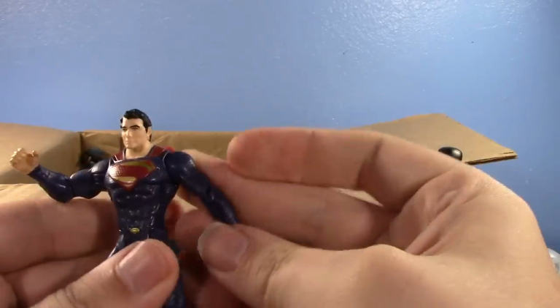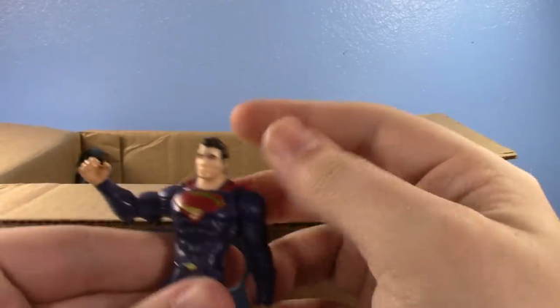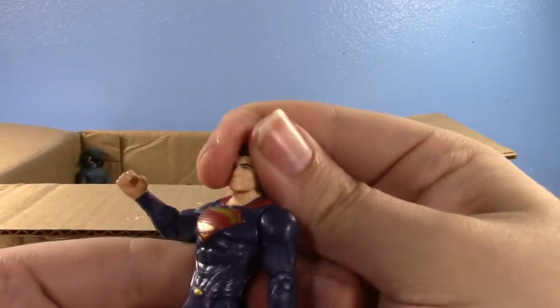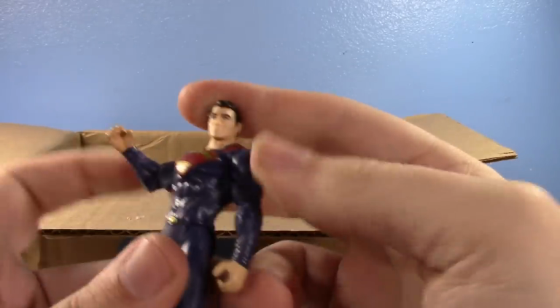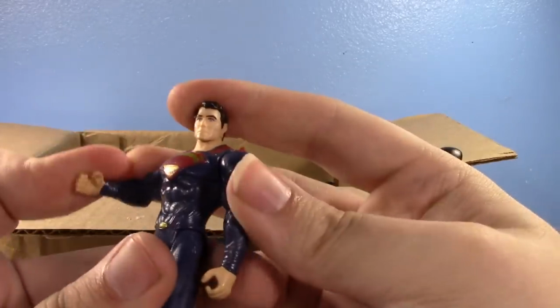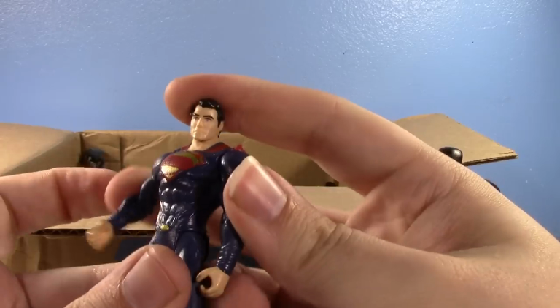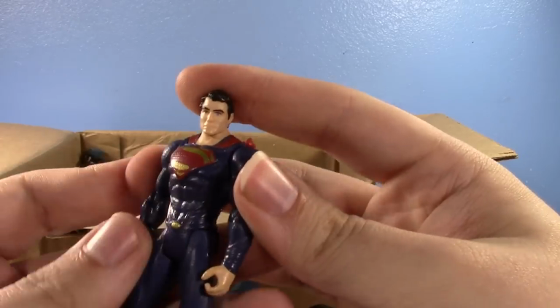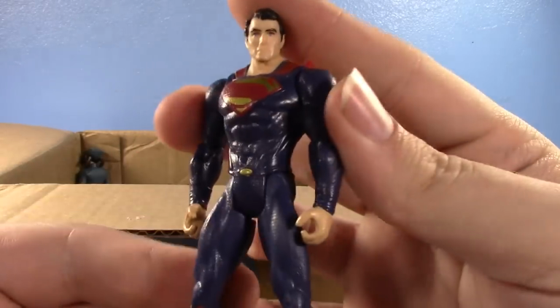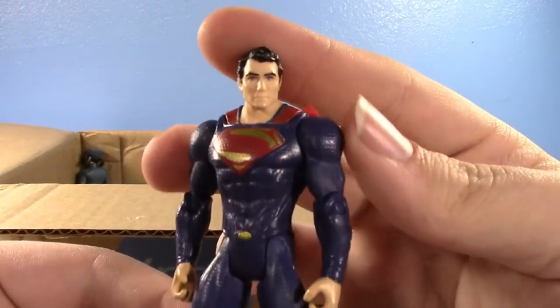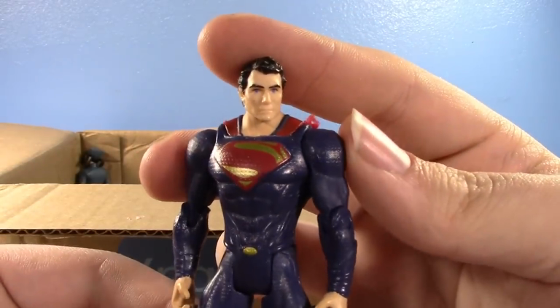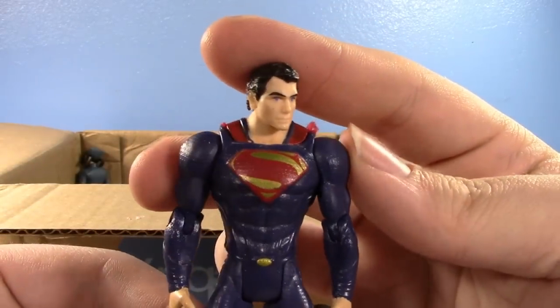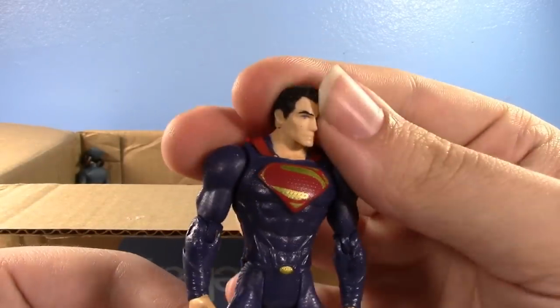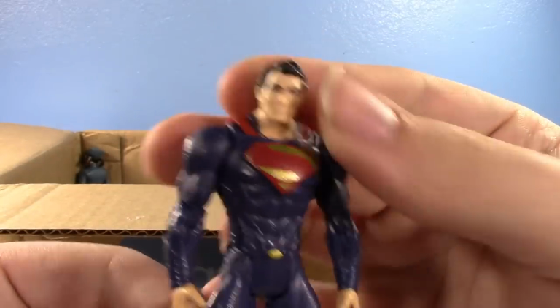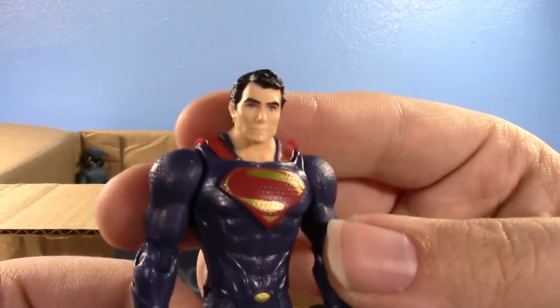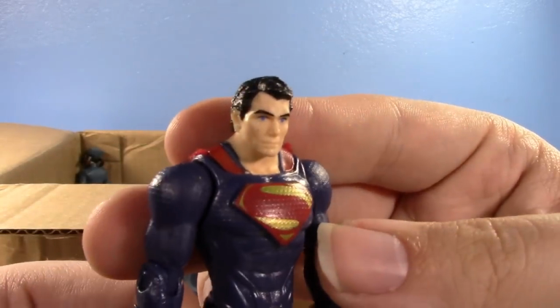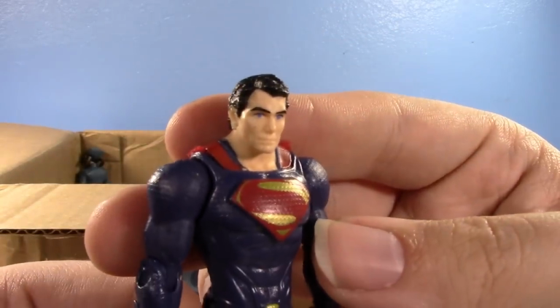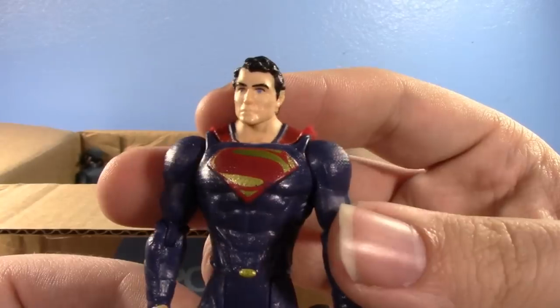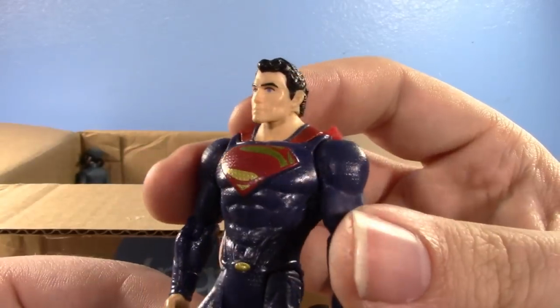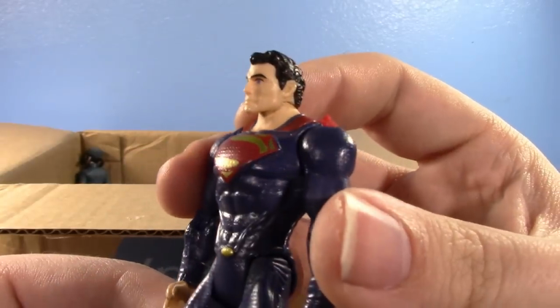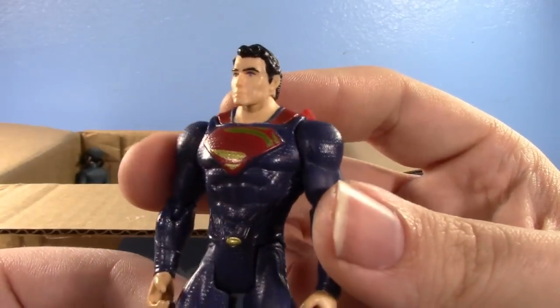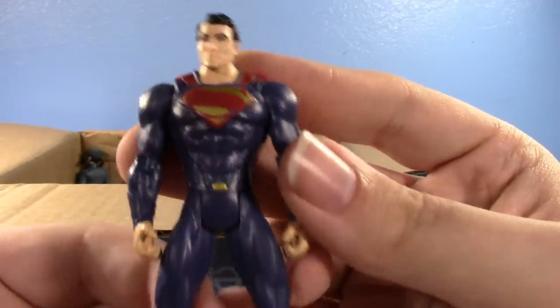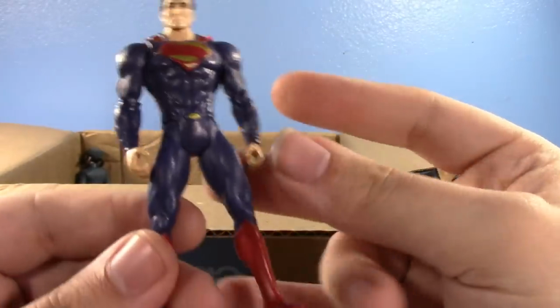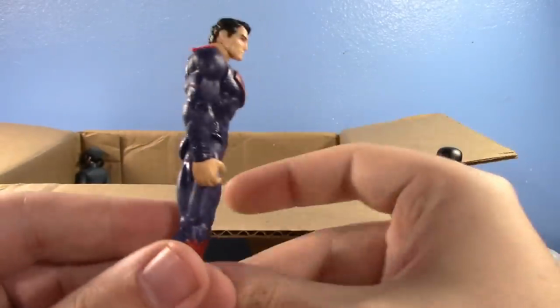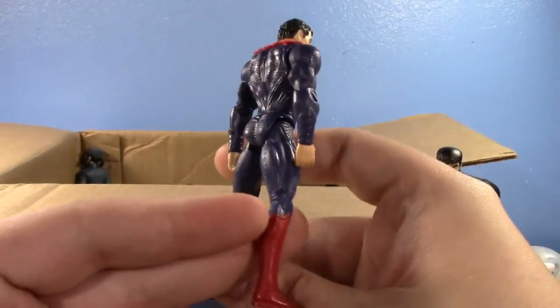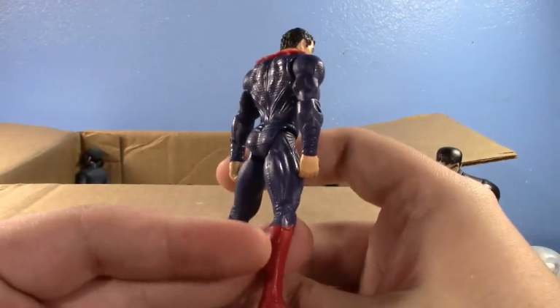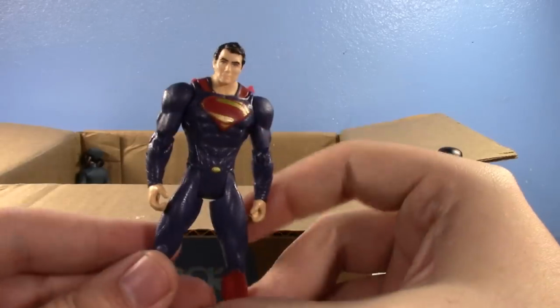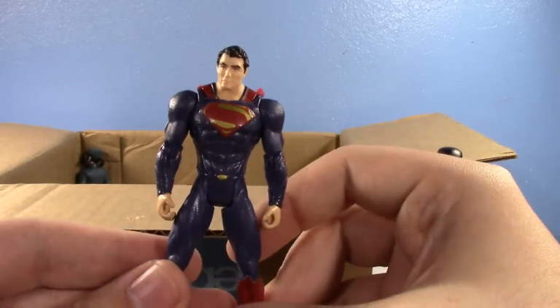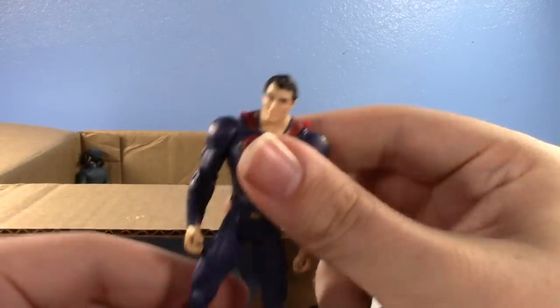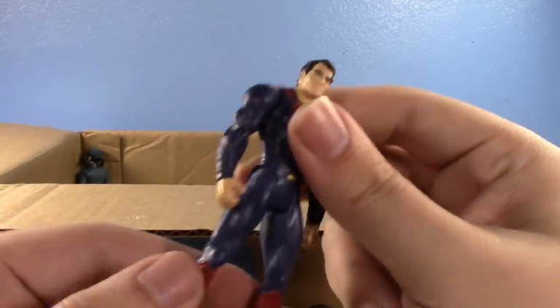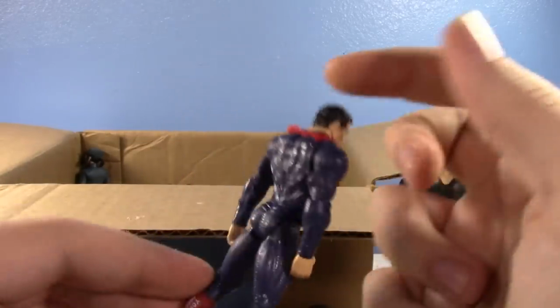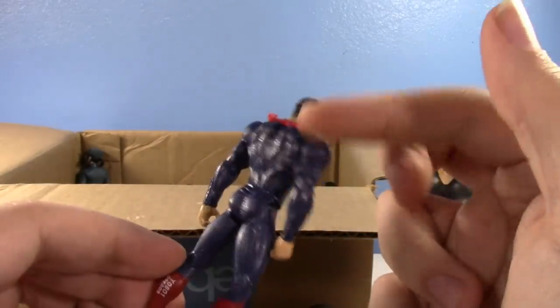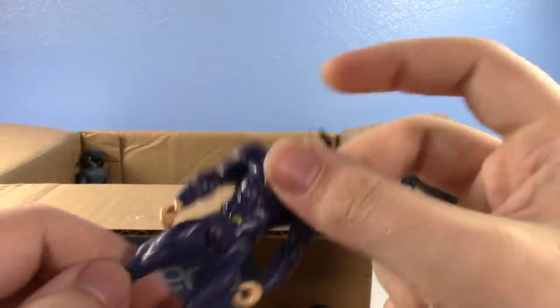This is a Man of Steel Superman three-and-three-quarter inch figure. He's got blue eyes, looks exactly like Henry Cavill — really good figure. I wish he had the cape but oh well.